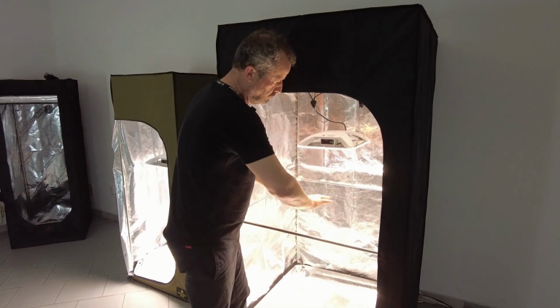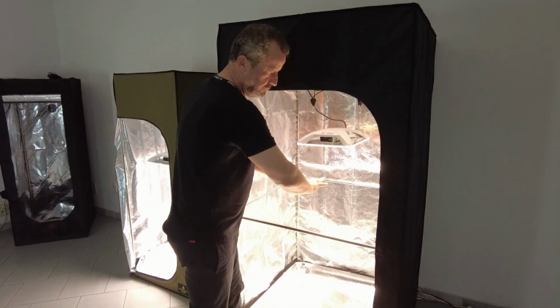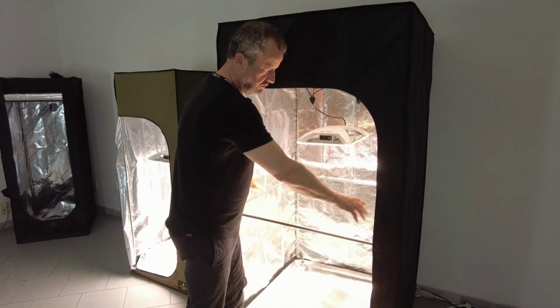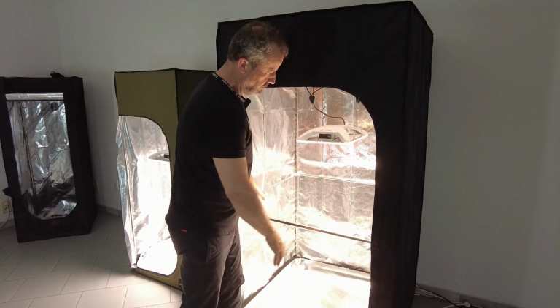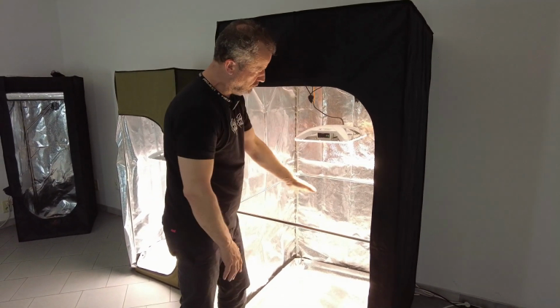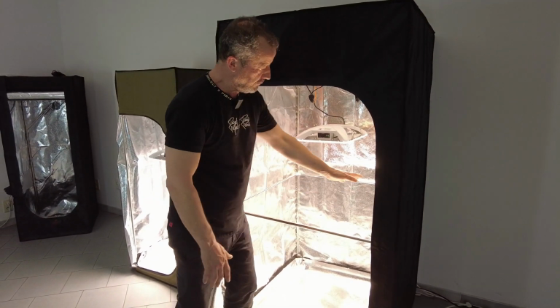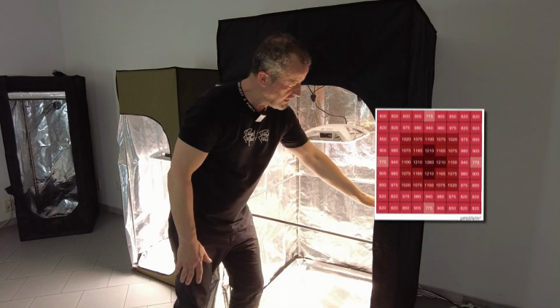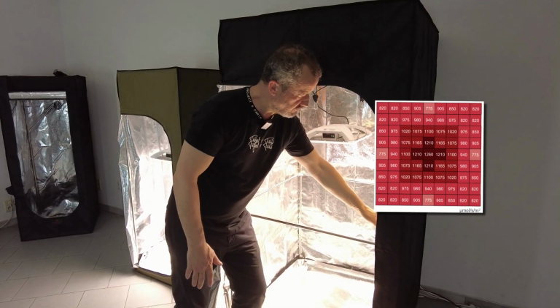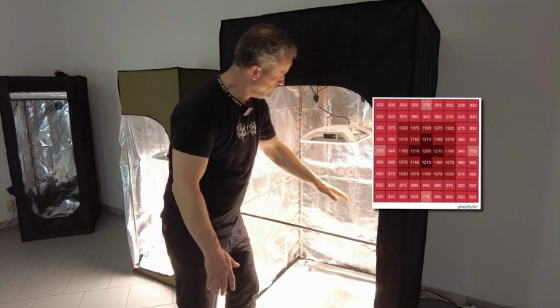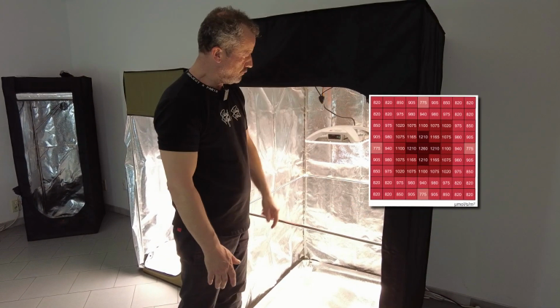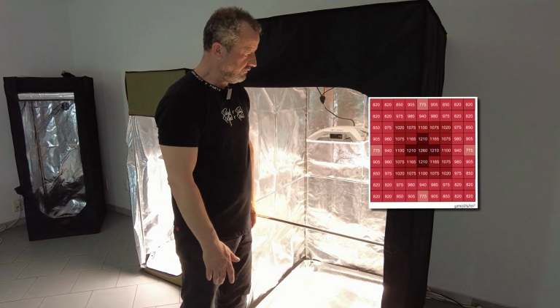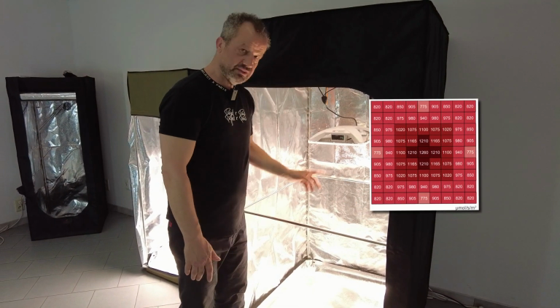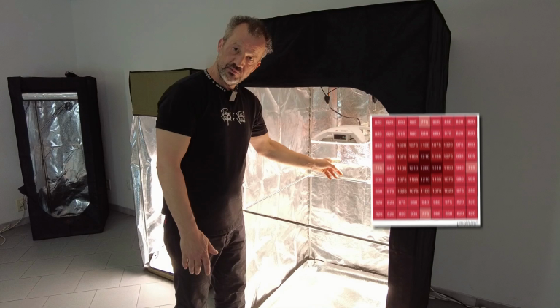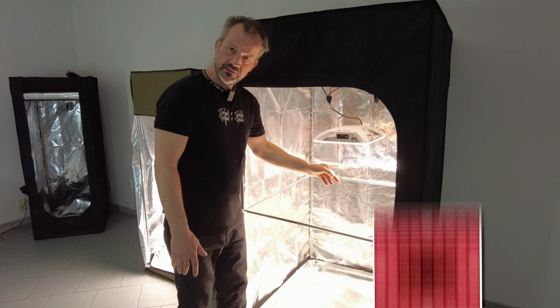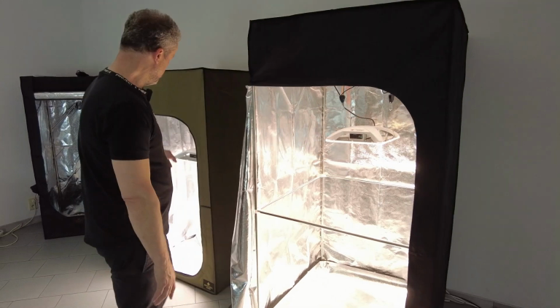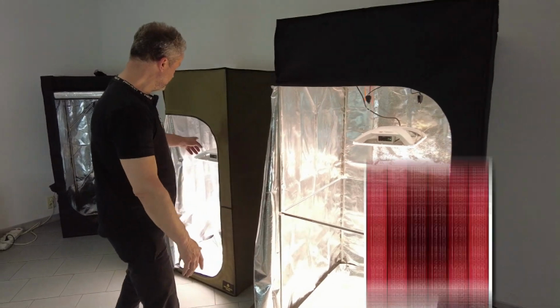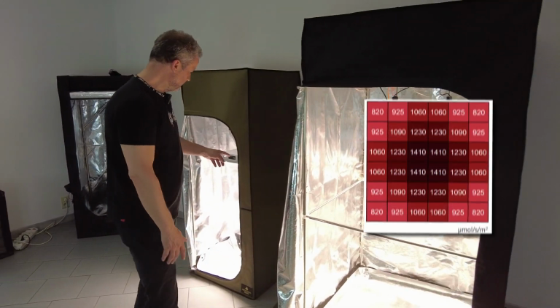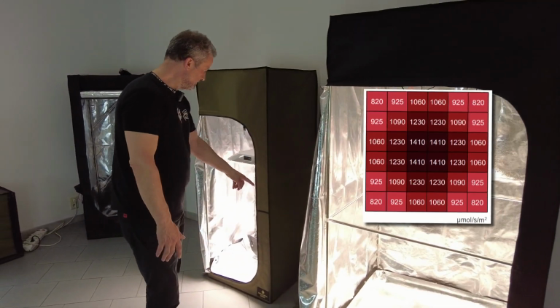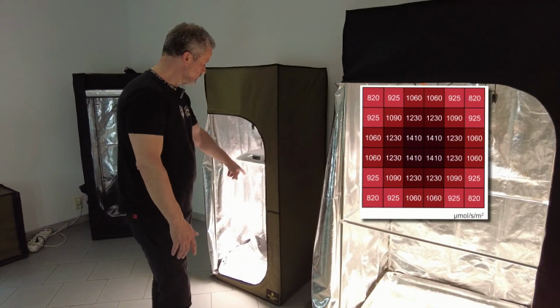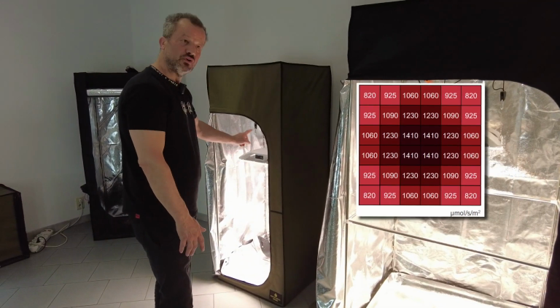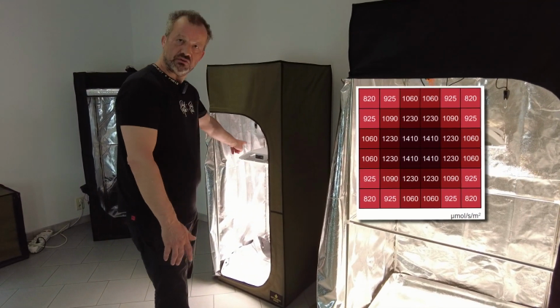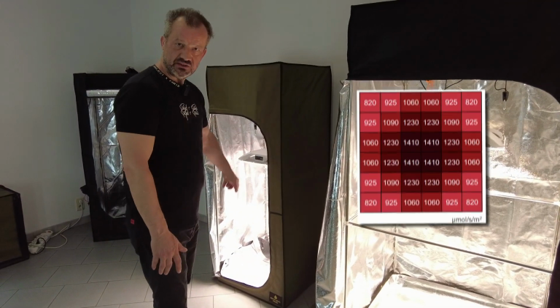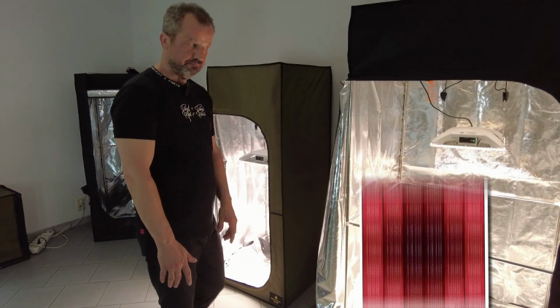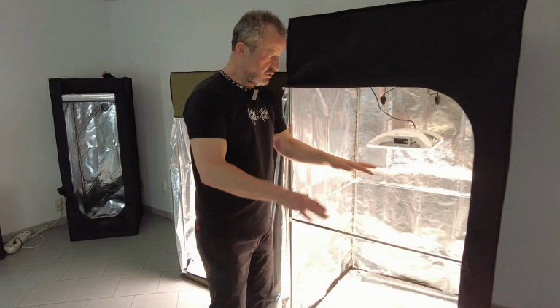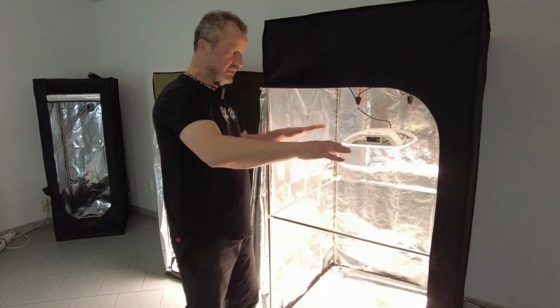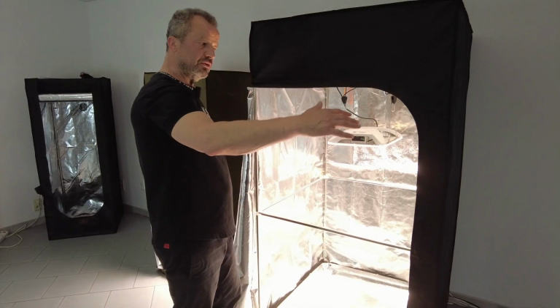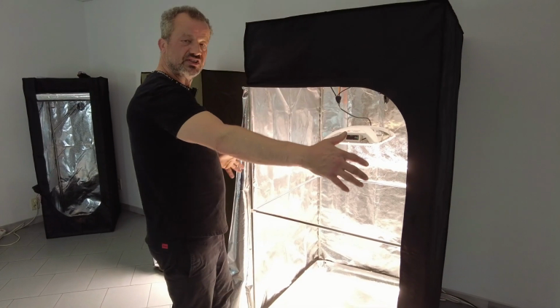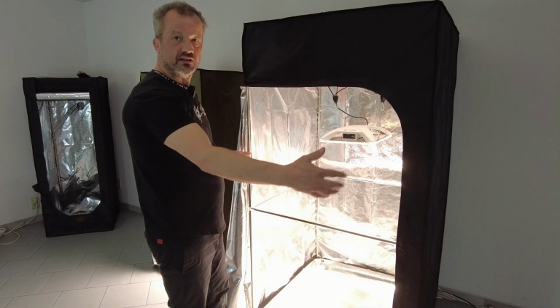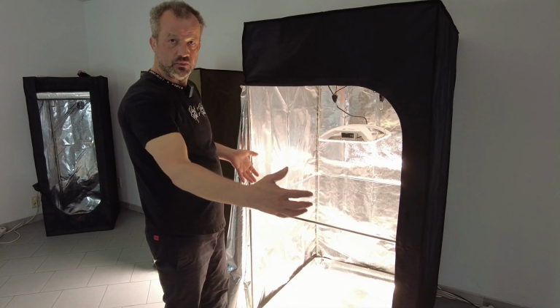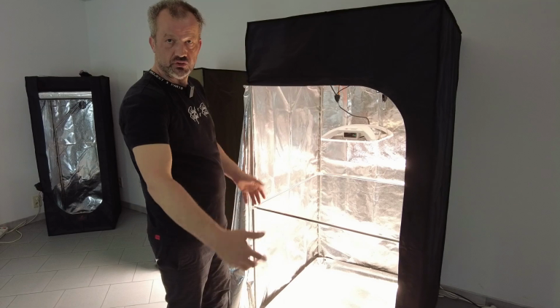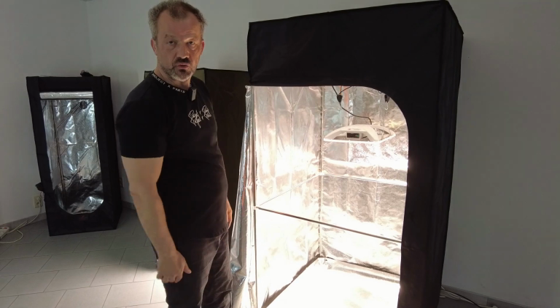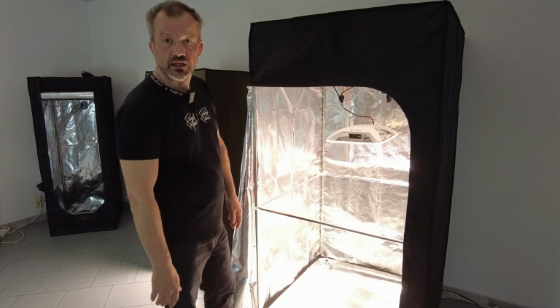We measure at 30 cm and 45 cm, which means you have a good dispersion. You go from 800 to 1200 on this one, and from 800 to 1400 on this one, which means even on the side you will have strong light.